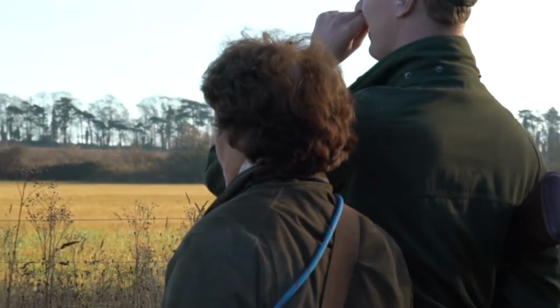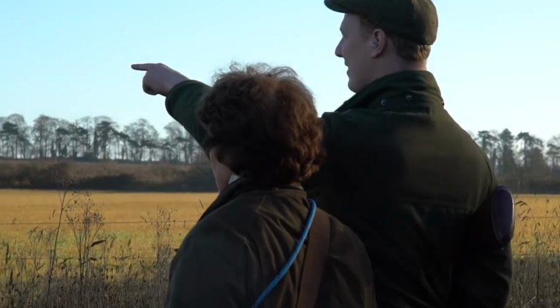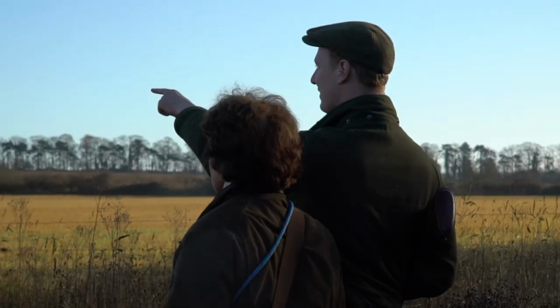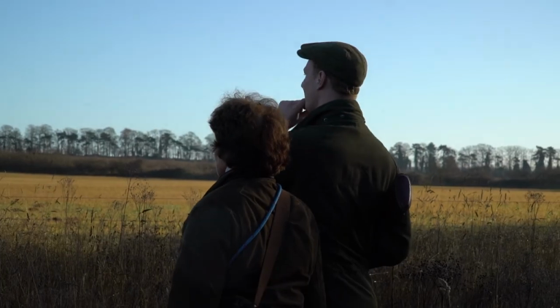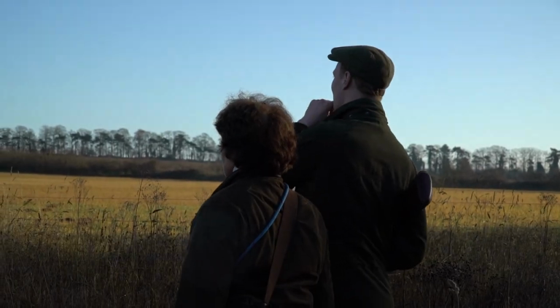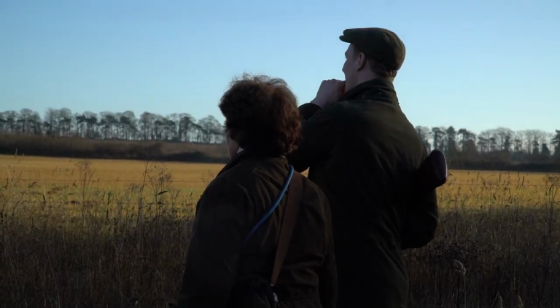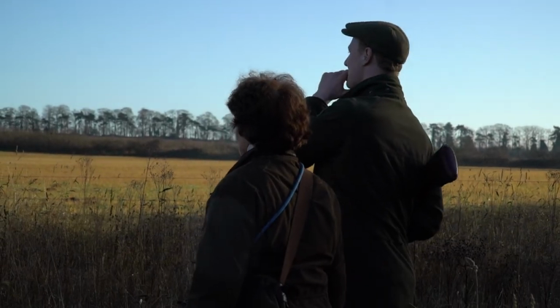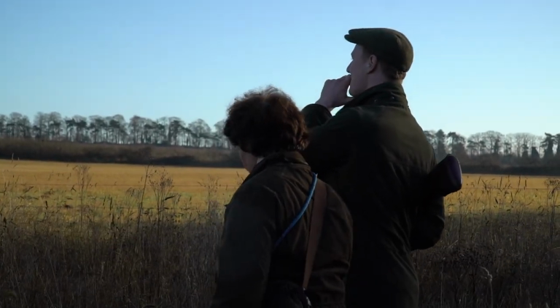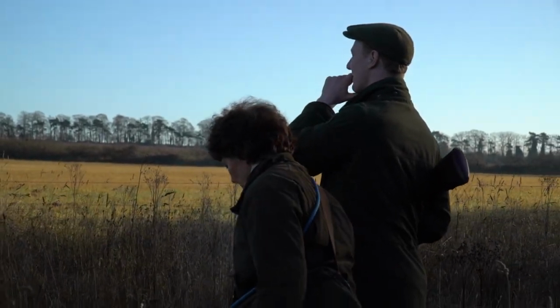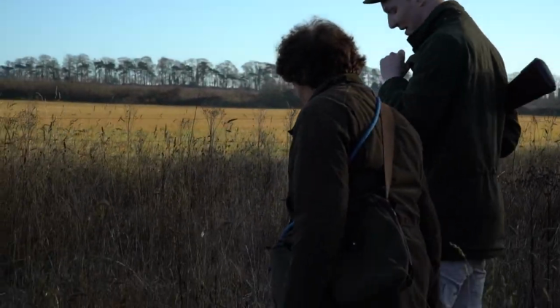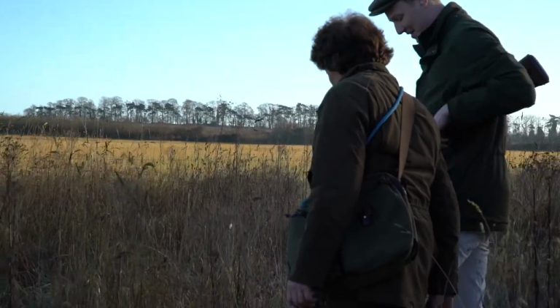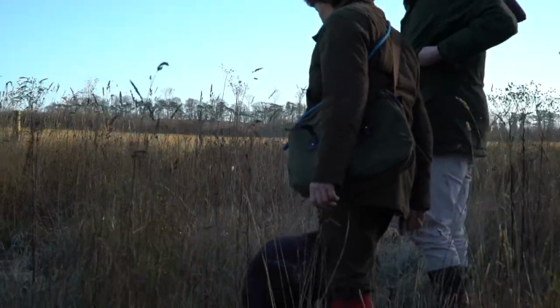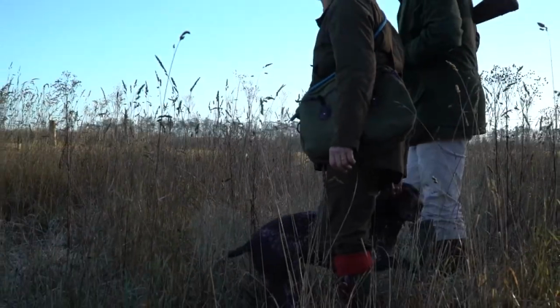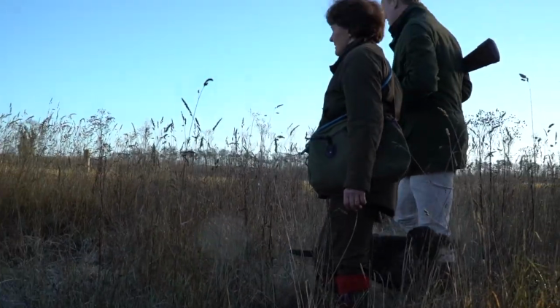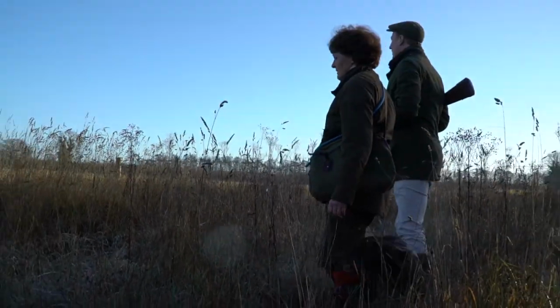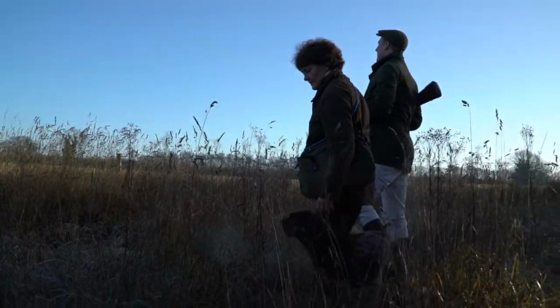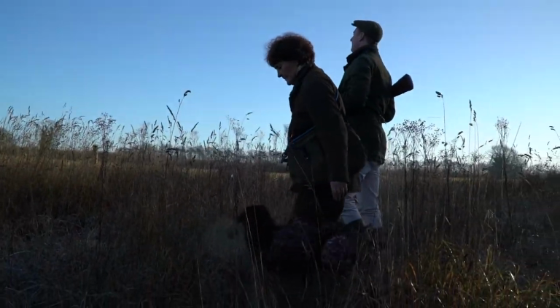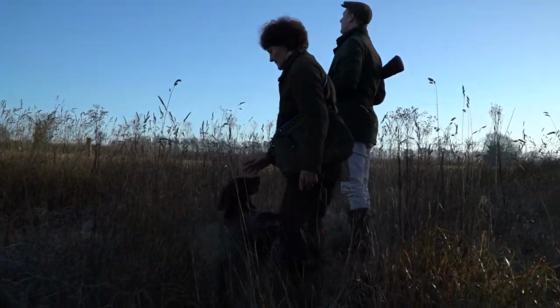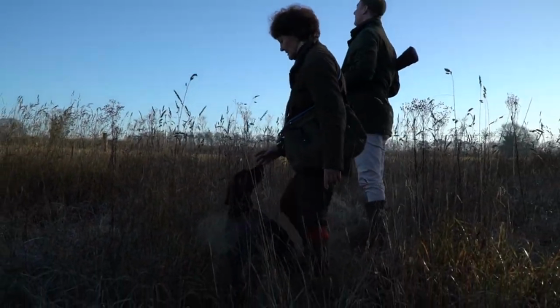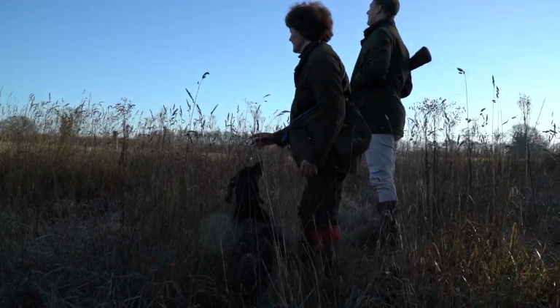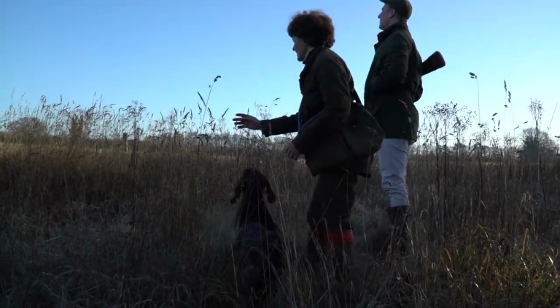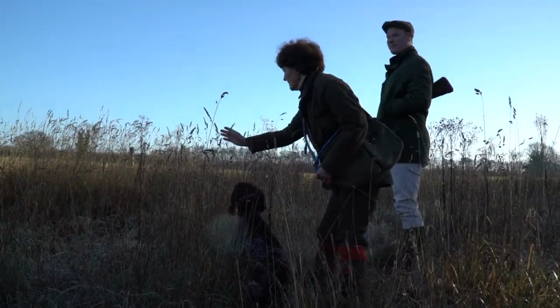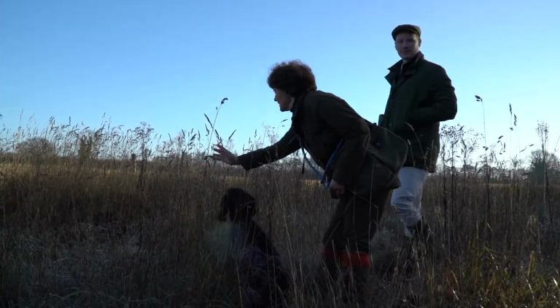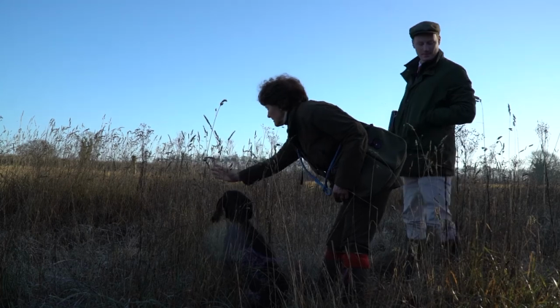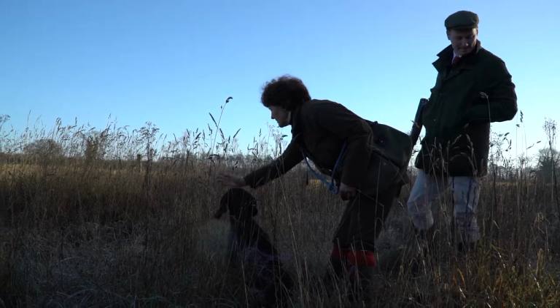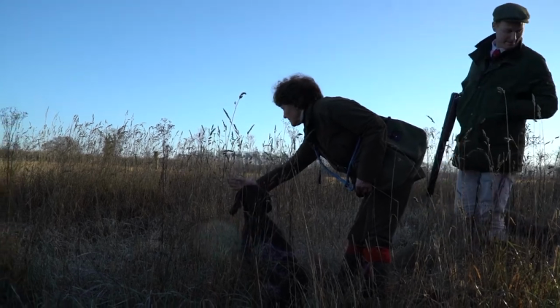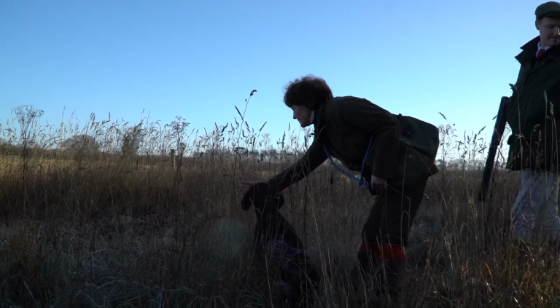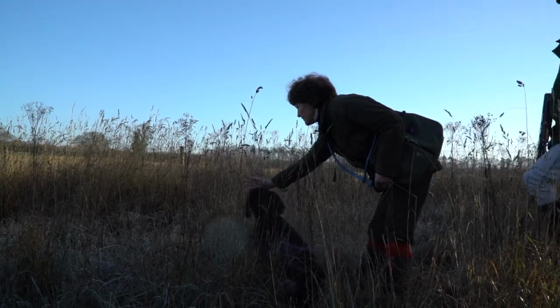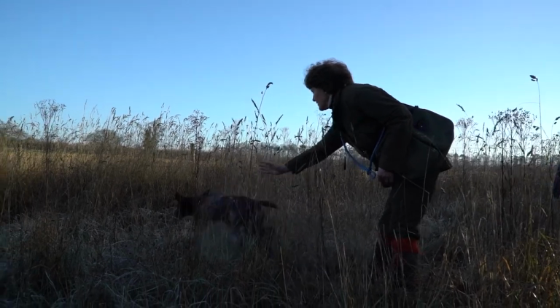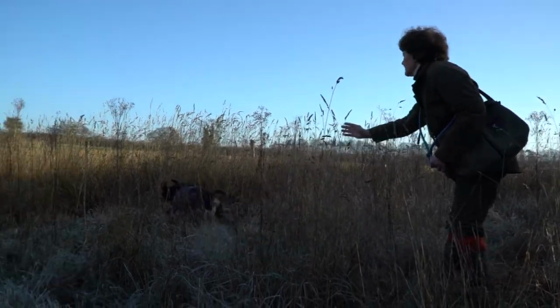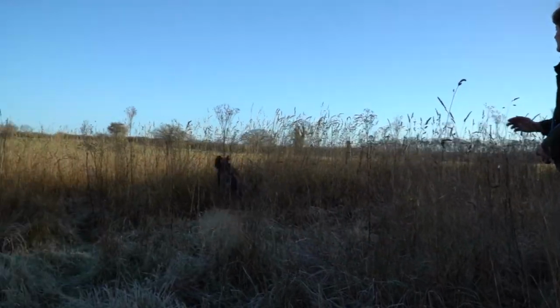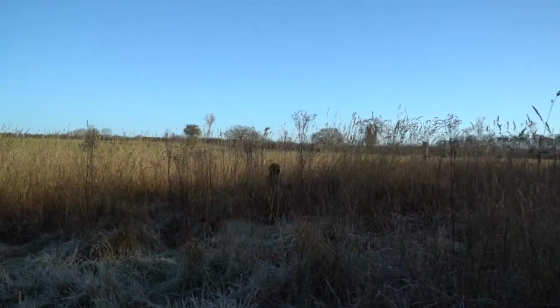Once out shooting over your dog, get a good mark from the gun, who will hopefully know if it's a wounded or dead bird. Set your dog up well, taking the wind direction into account, and be clear with your instruction.